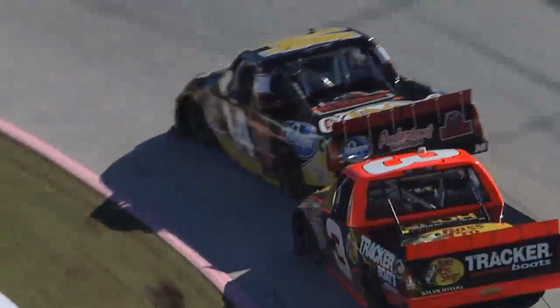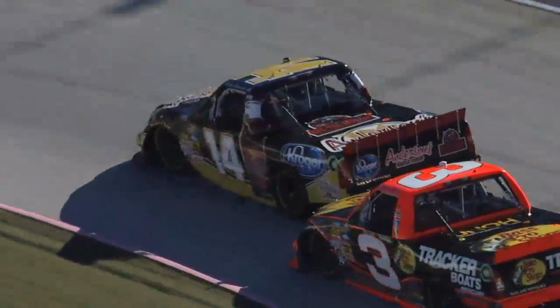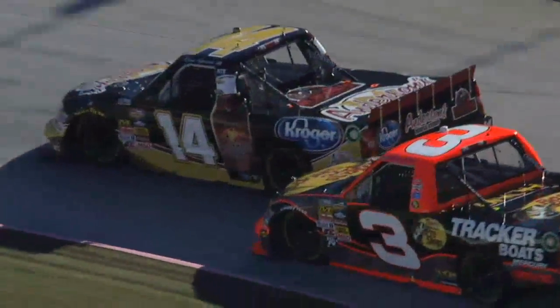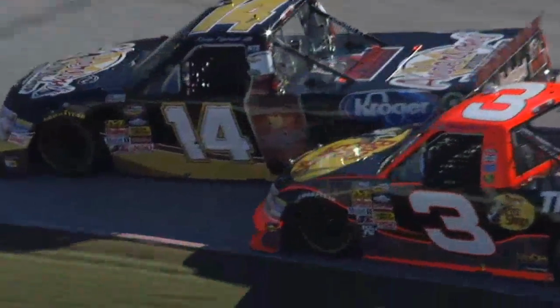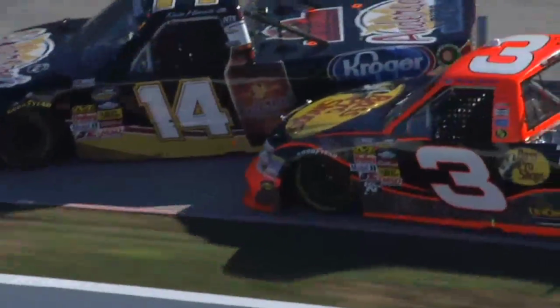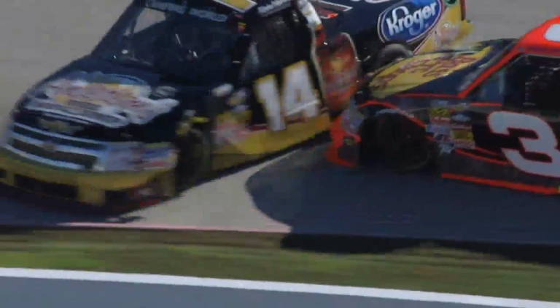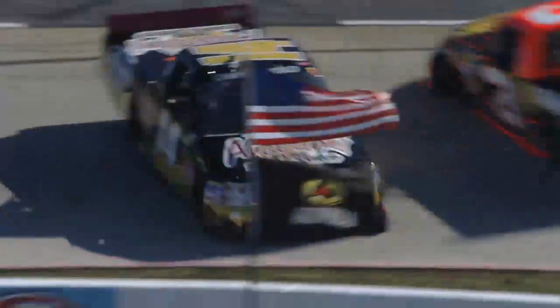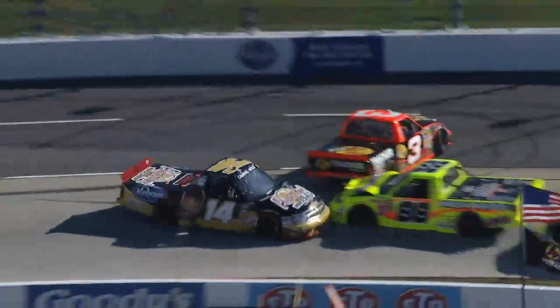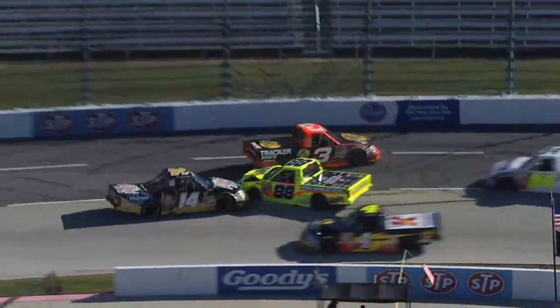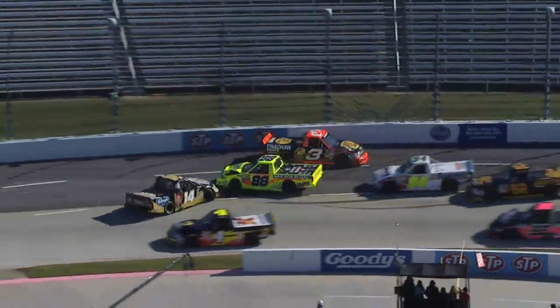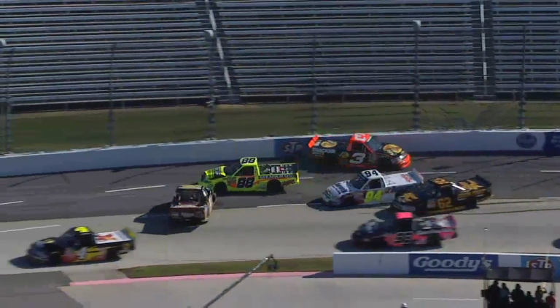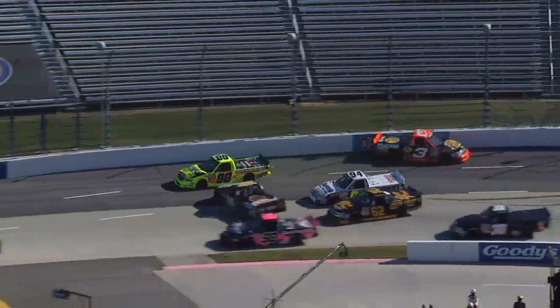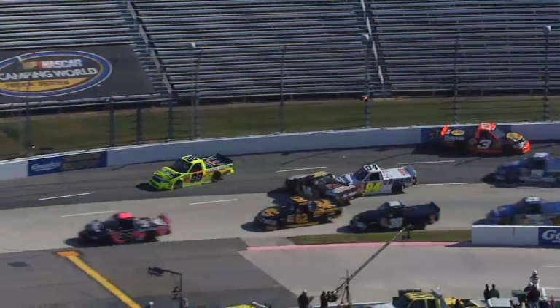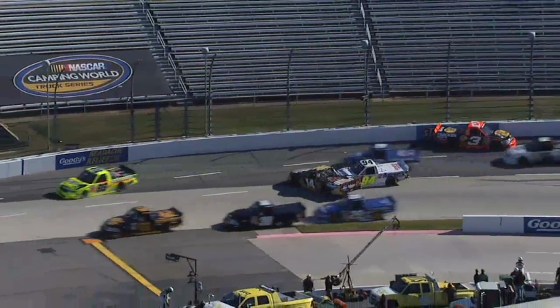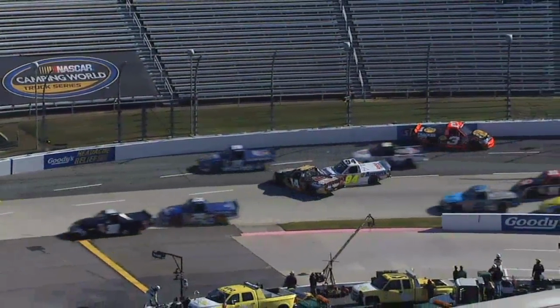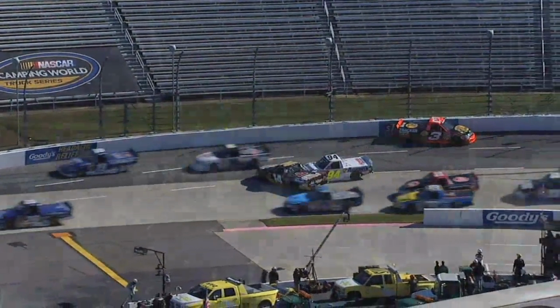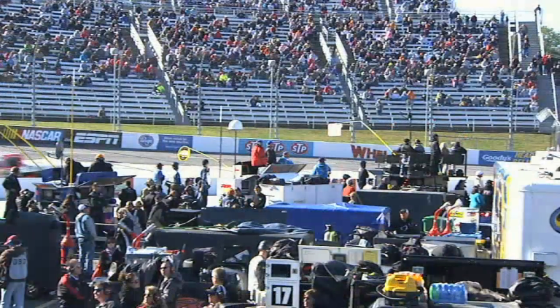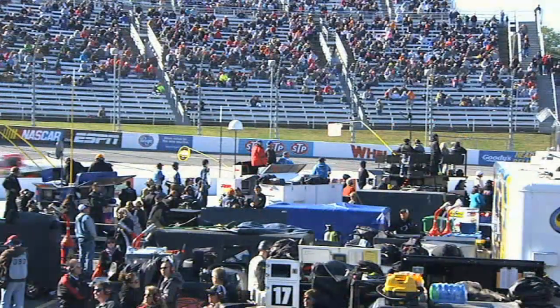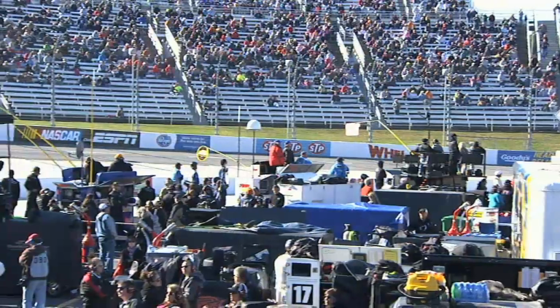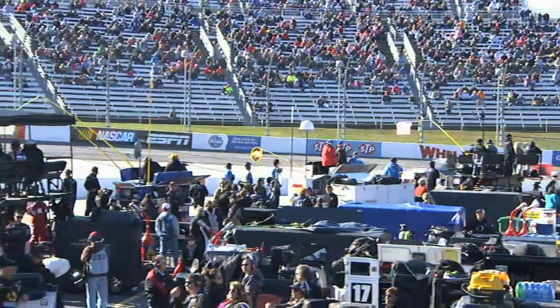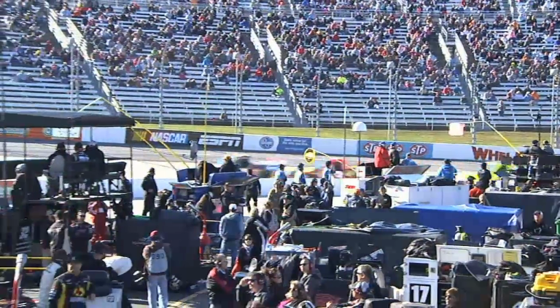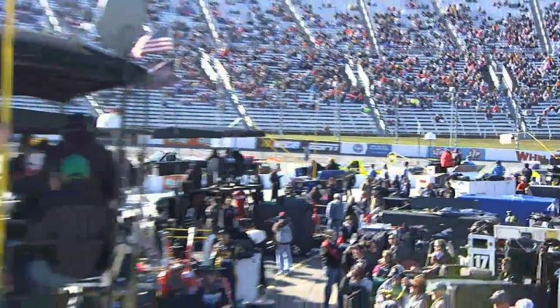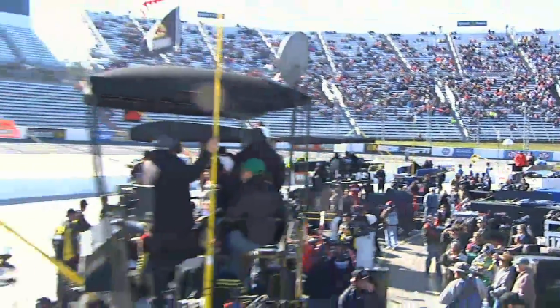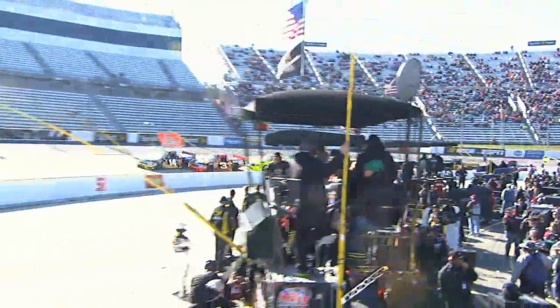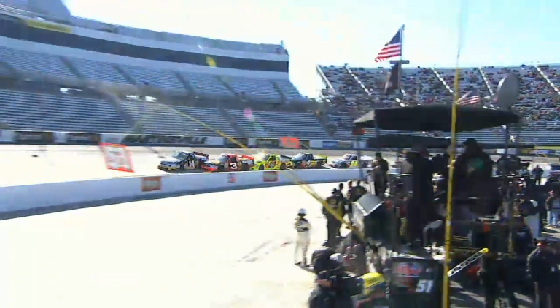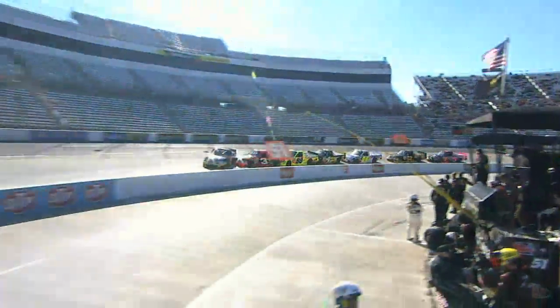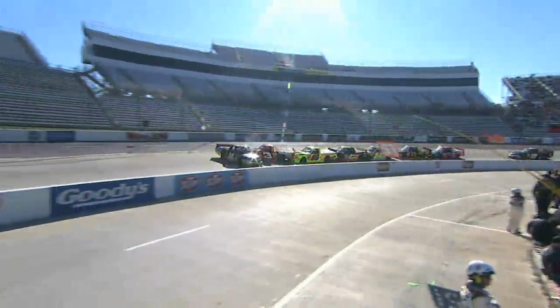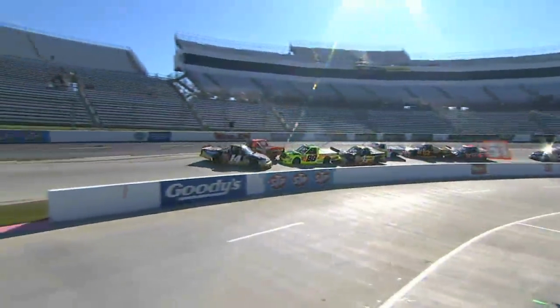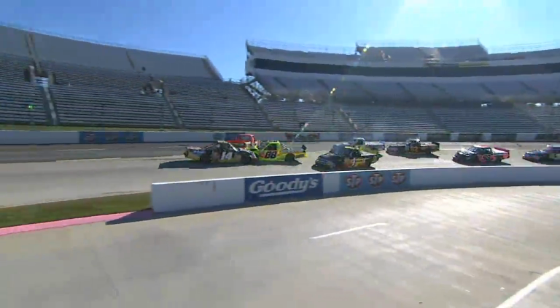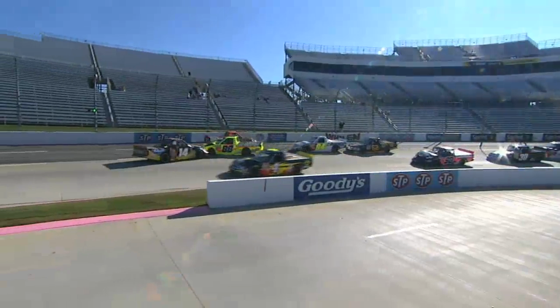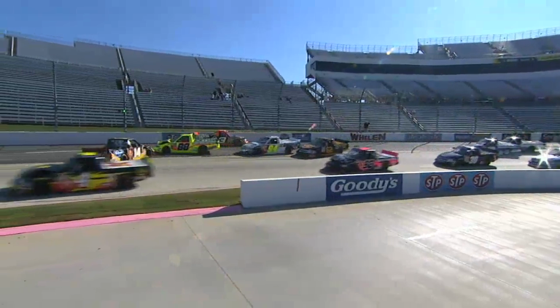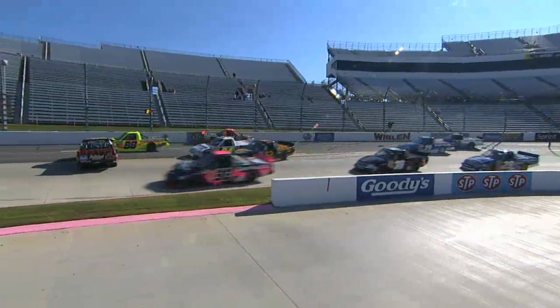This is what Kevin's talking about — an aggressive Ty Dillon getting in there, trying to take that spot away. And Matt Crafton with nowhere to go was right behind him, and he actually turned the three around. You see Matt get seized up there, being pushed from behind by the four of Jeff Burton.